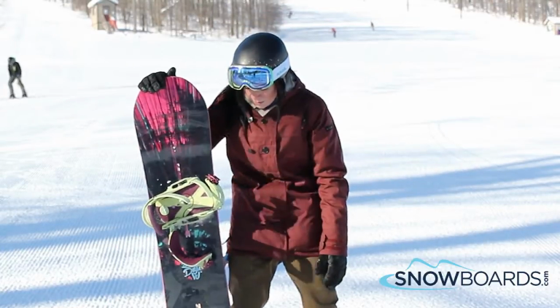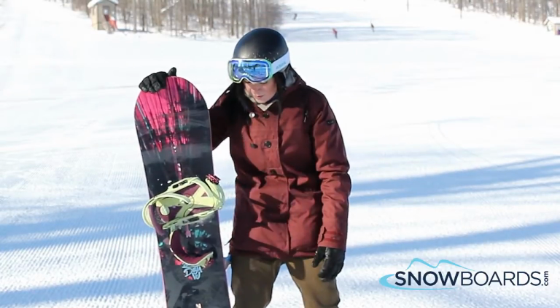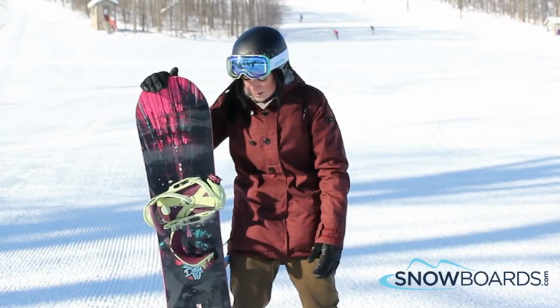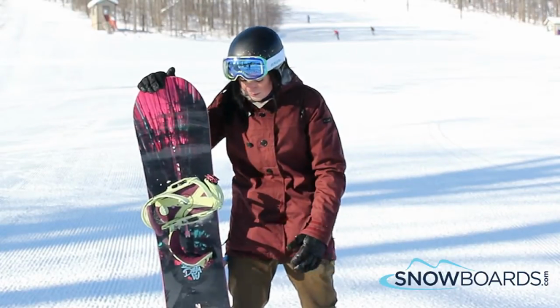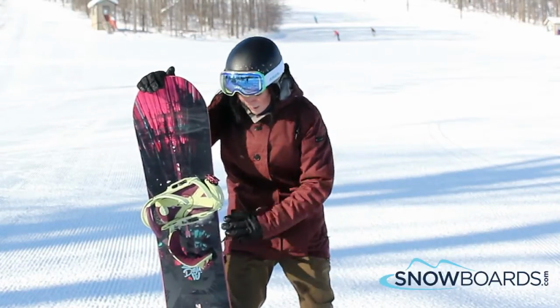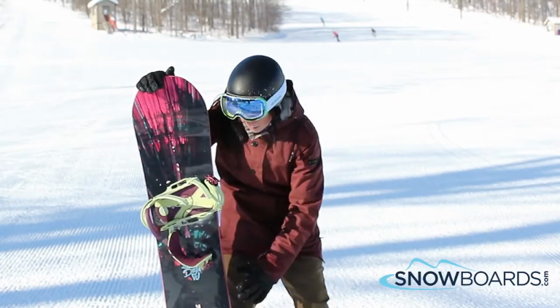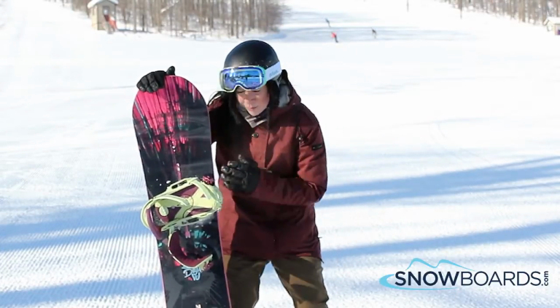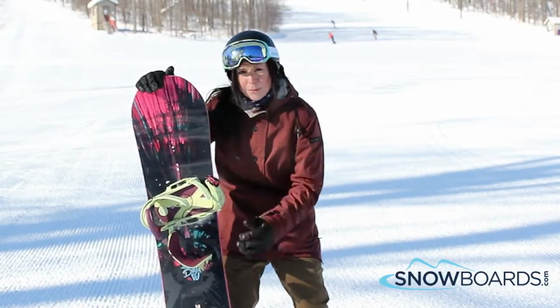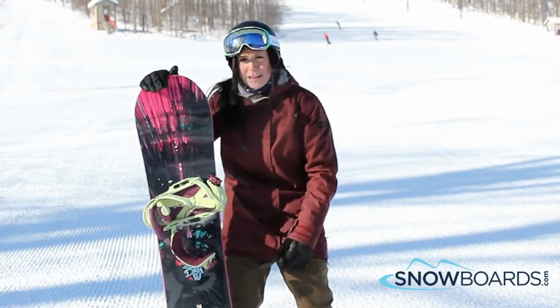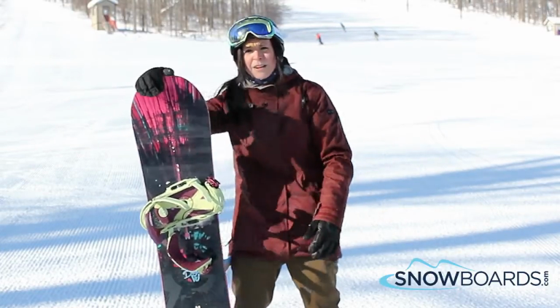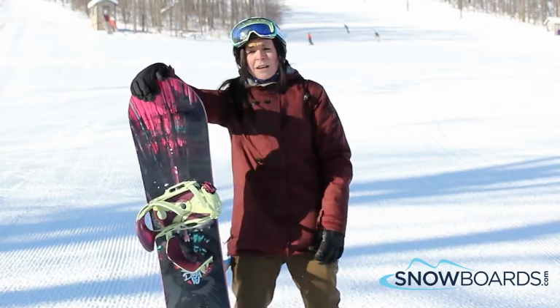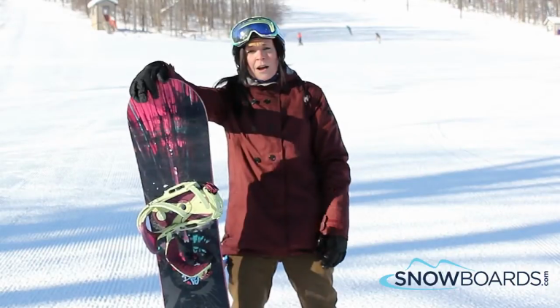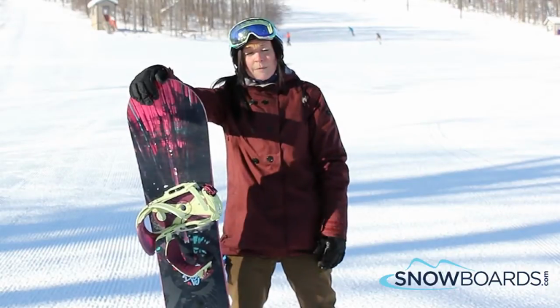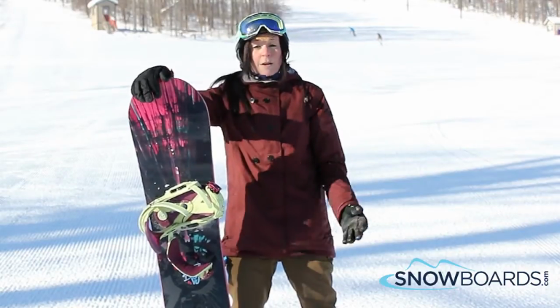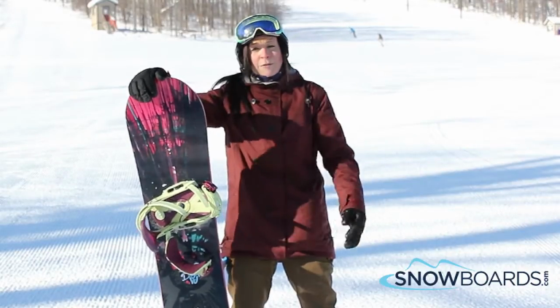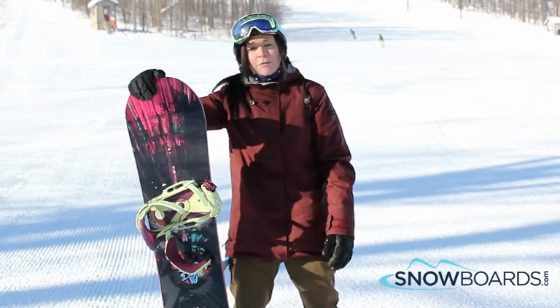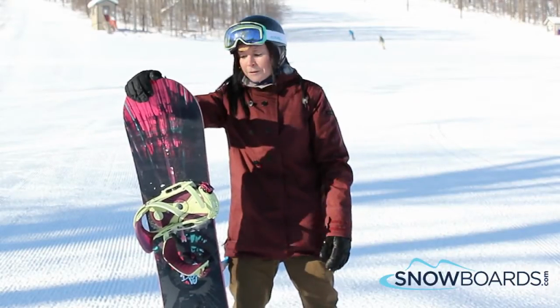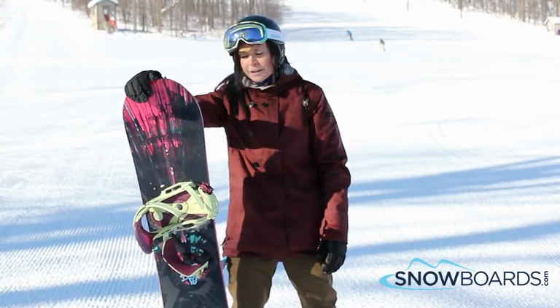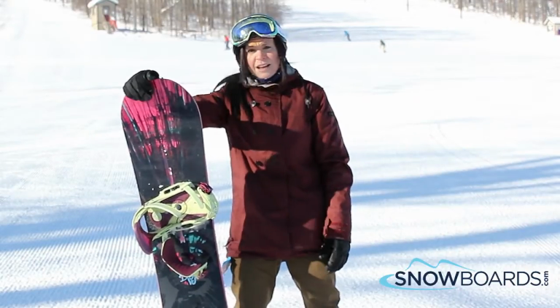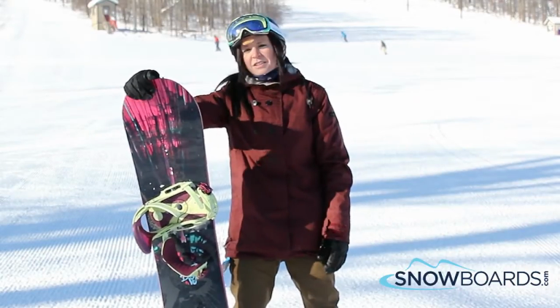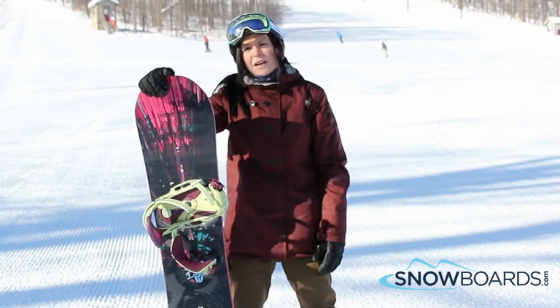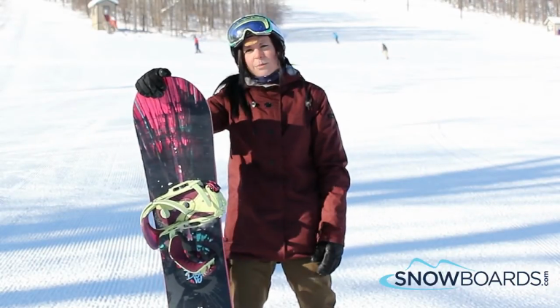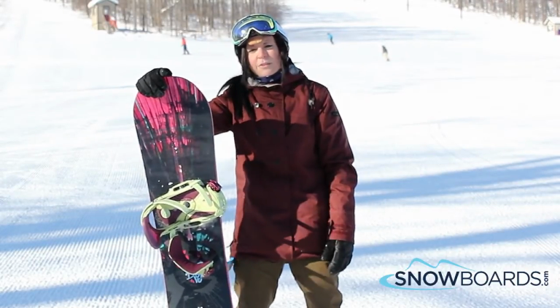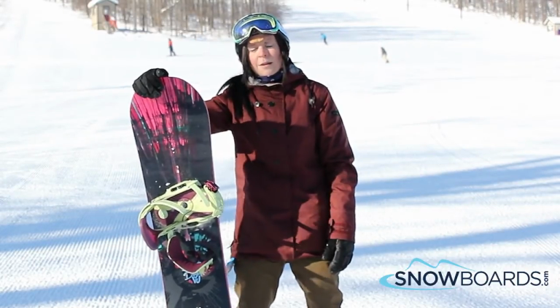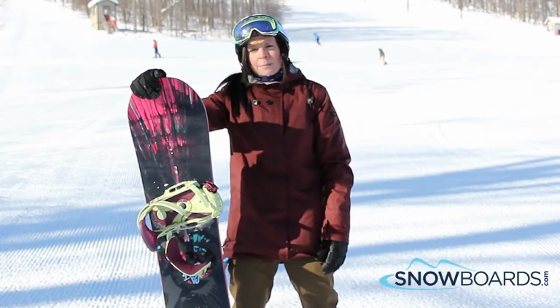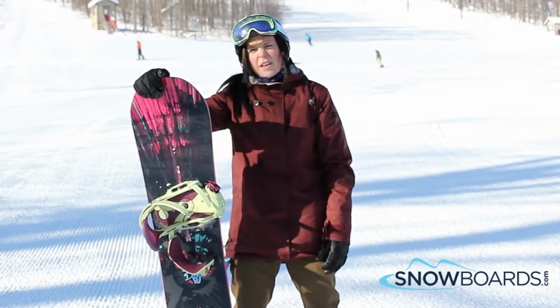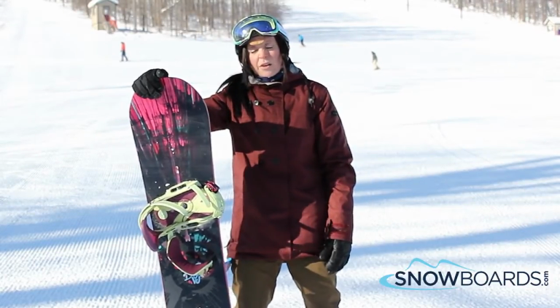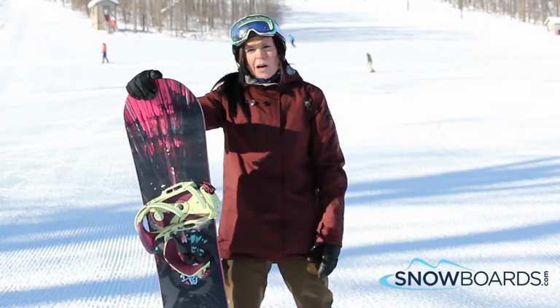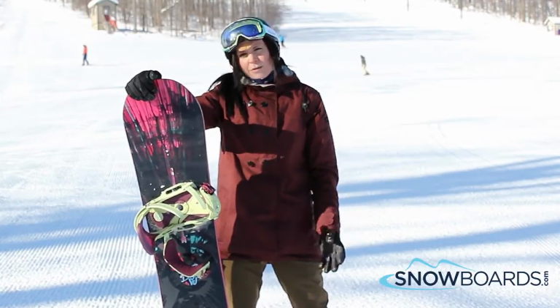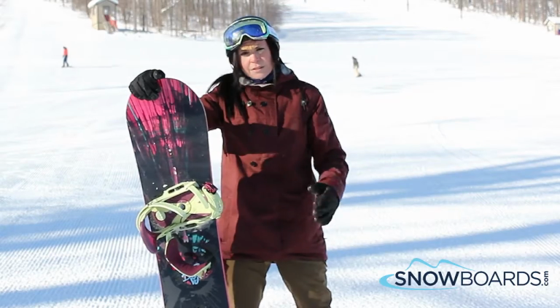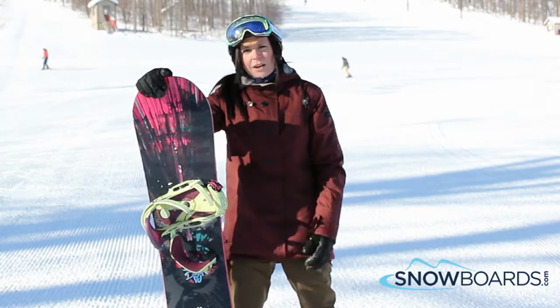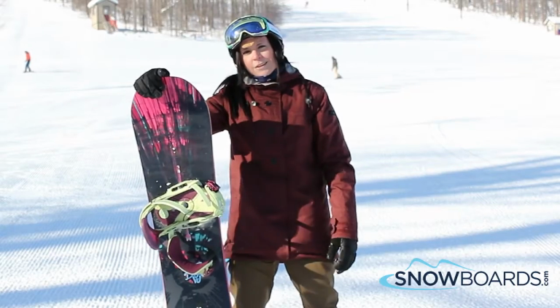Other than that, it's rockered with a little bit of camber. Very playful, very fun, and again just a solid board for that mid-level all-mountain freestyle kind of girl.